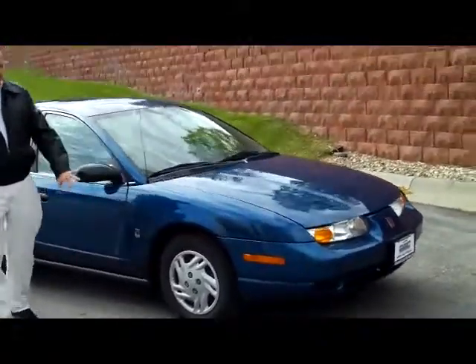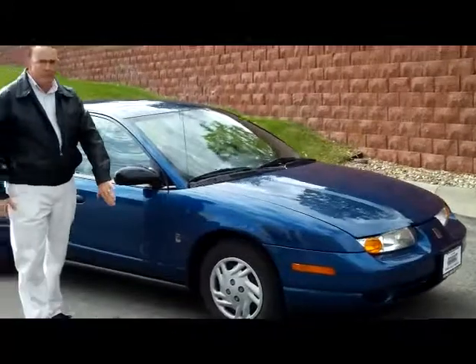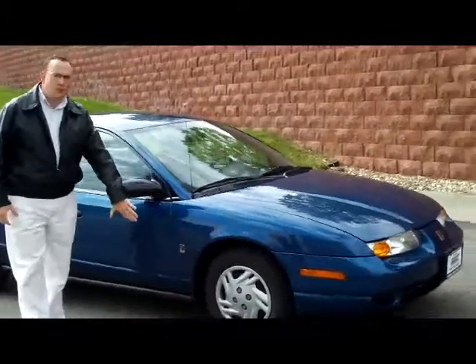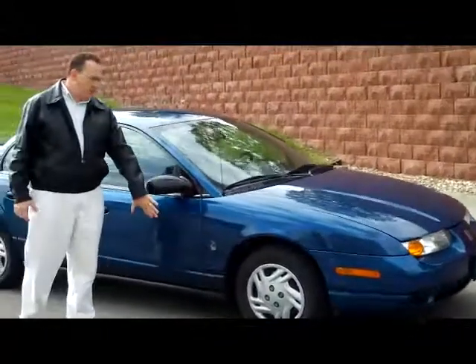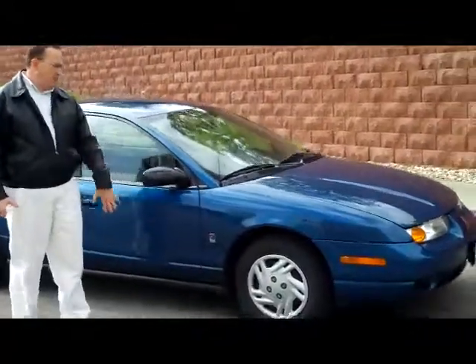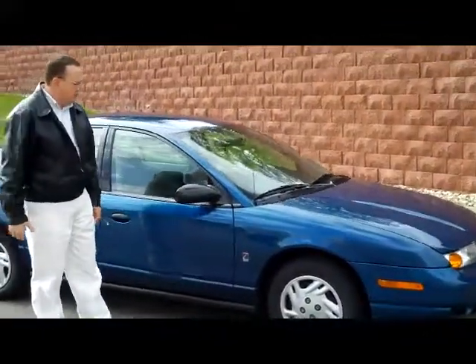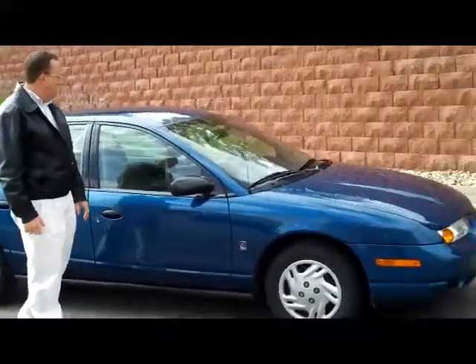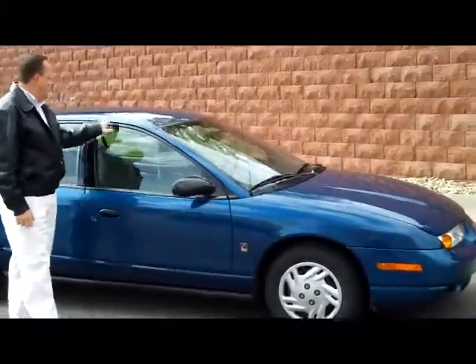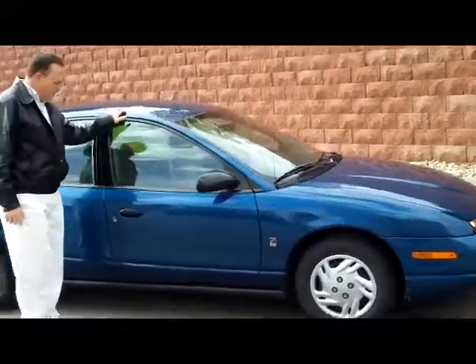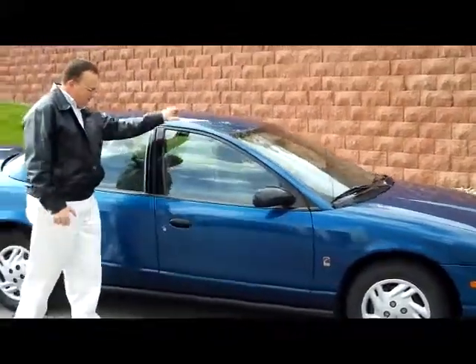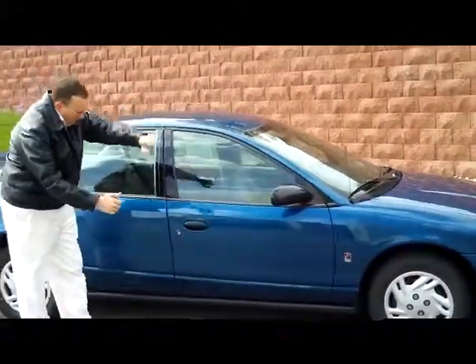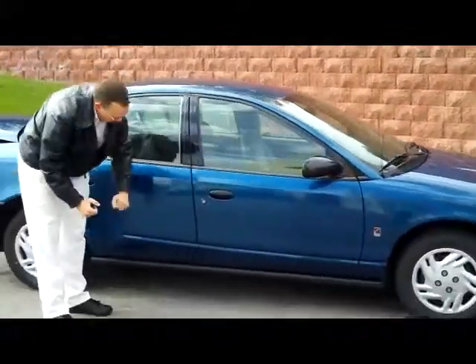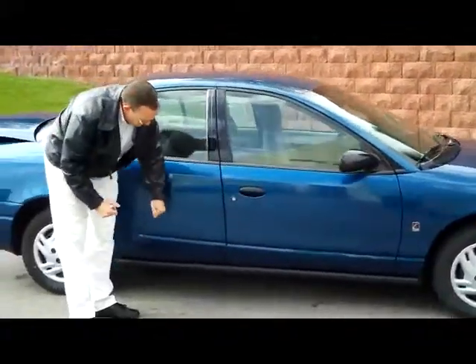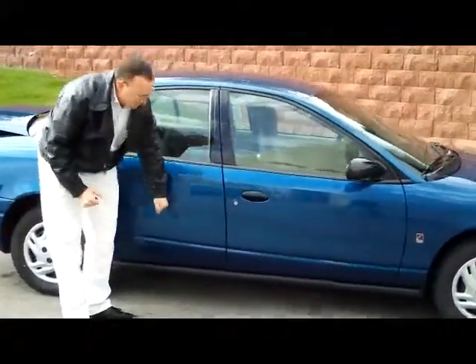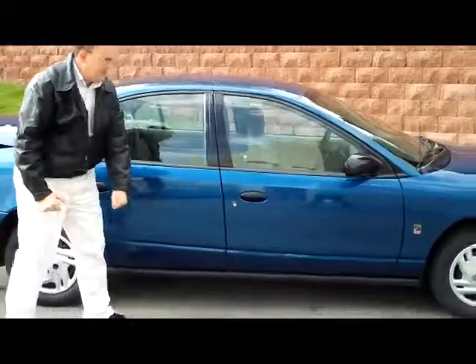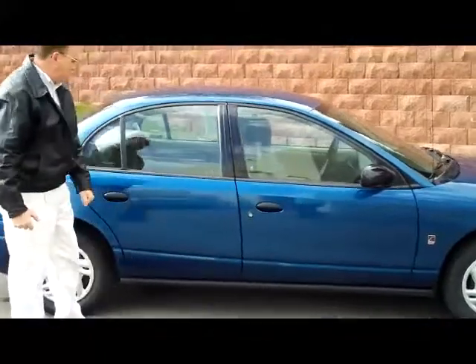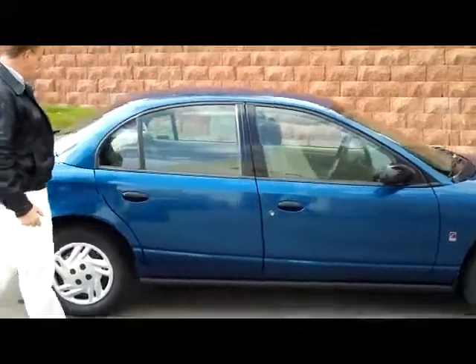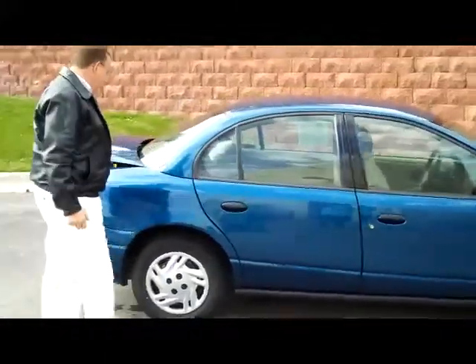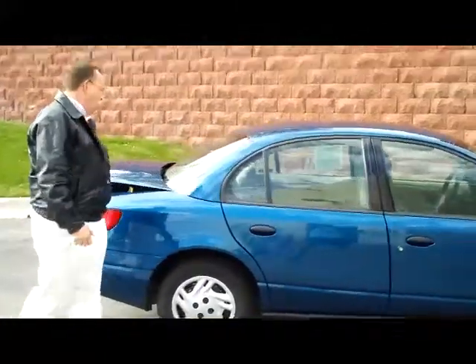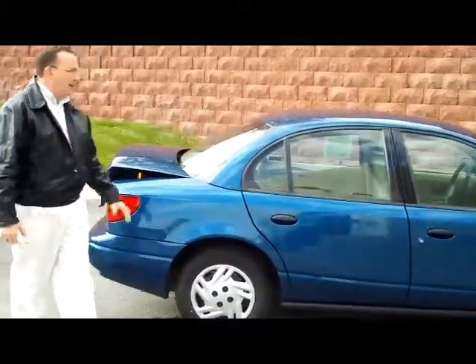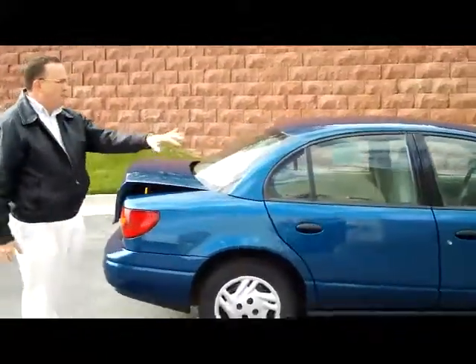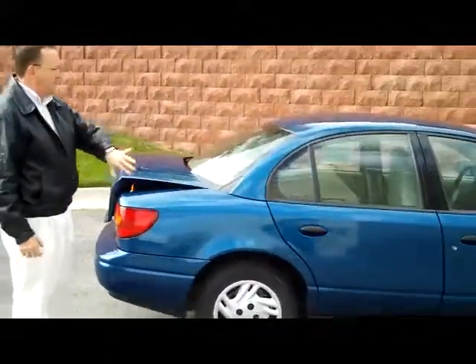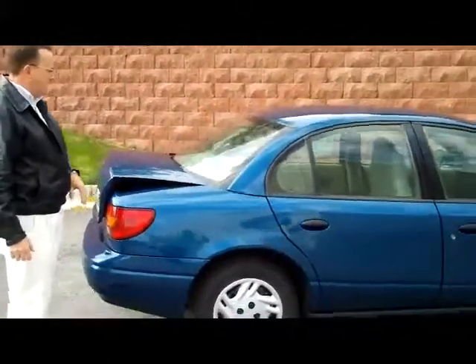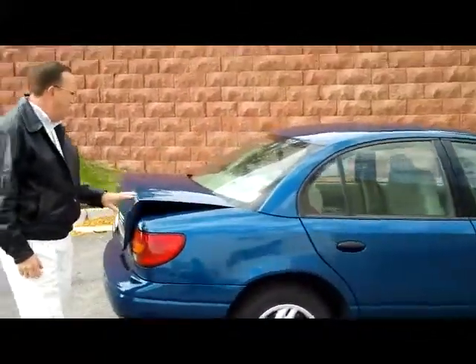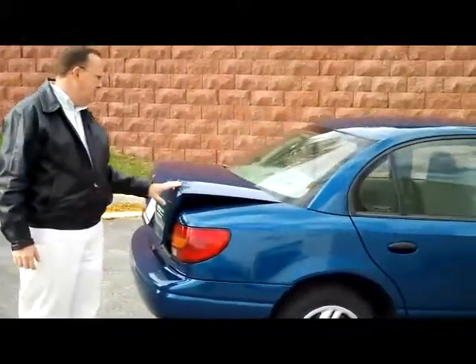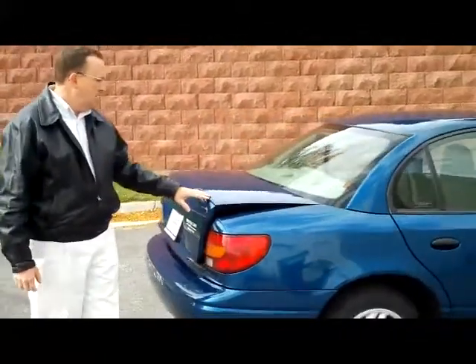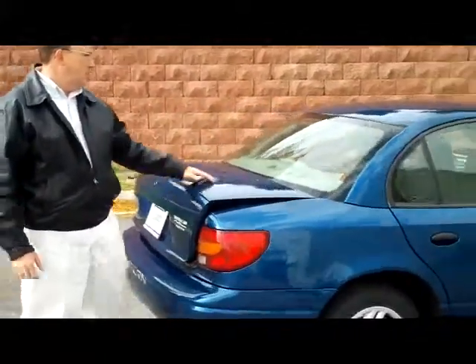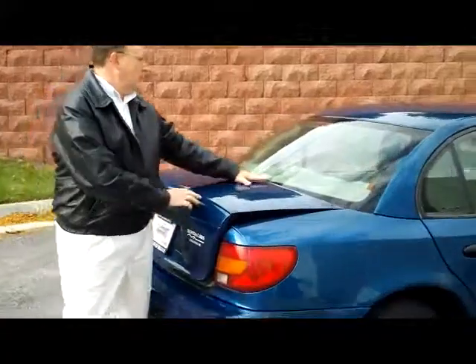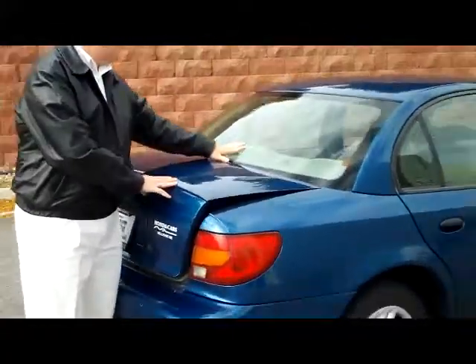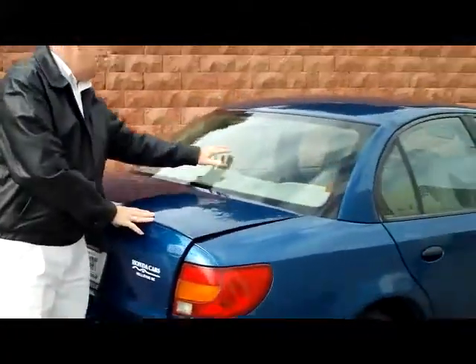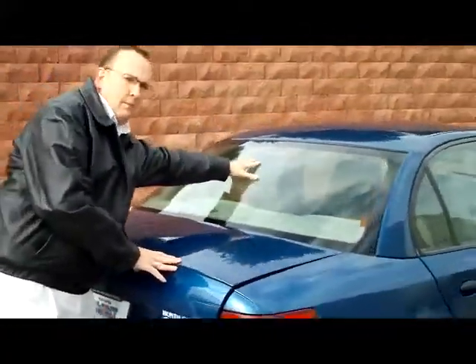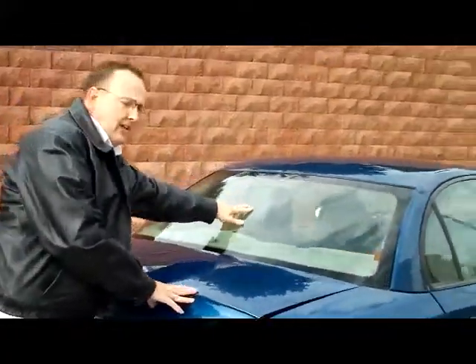It comes standard with your 14-inch wheels, roof rails, and polymer panels which won't rust or ding. You have your 5-mile-an-hour bumpers in the front and the back, rear-window defrost, and high-mount brake light.